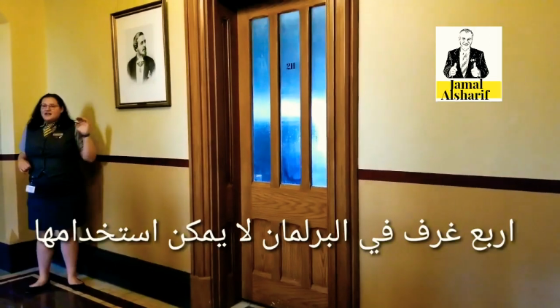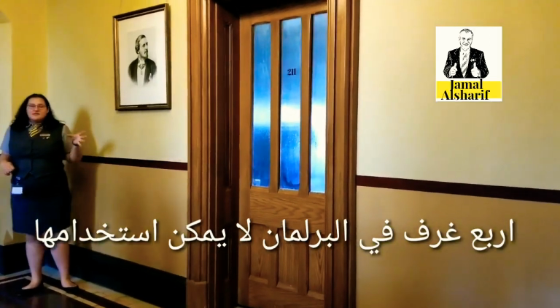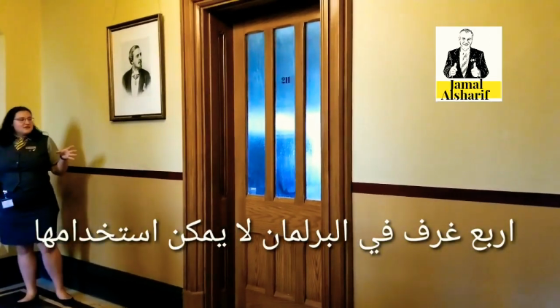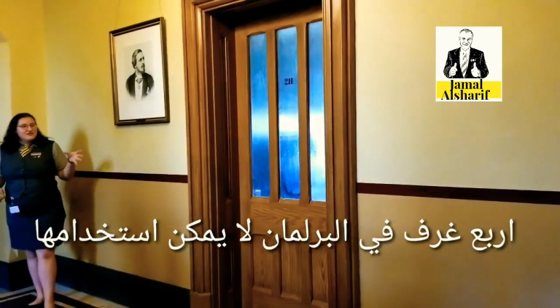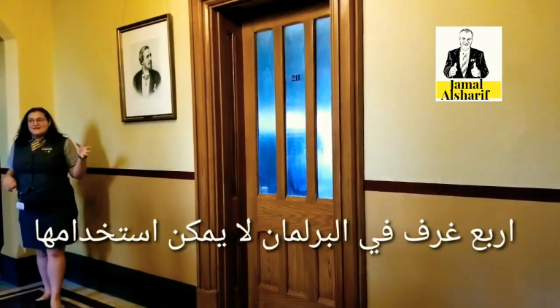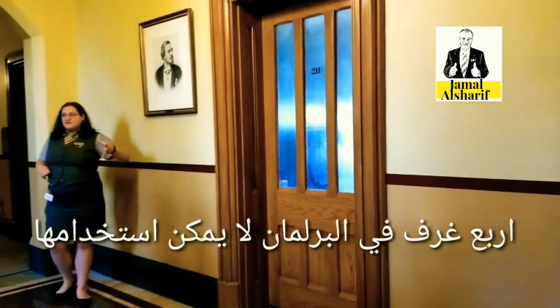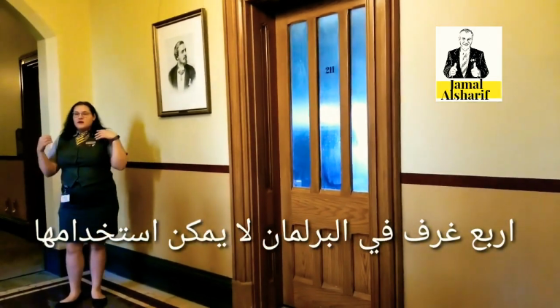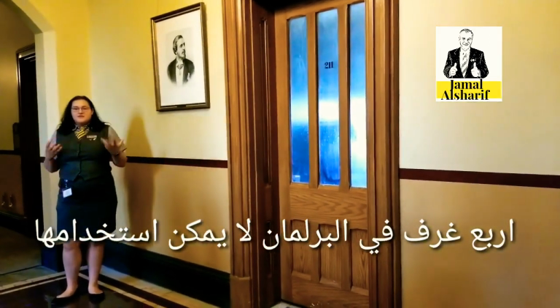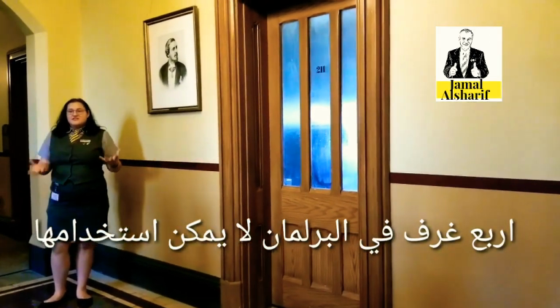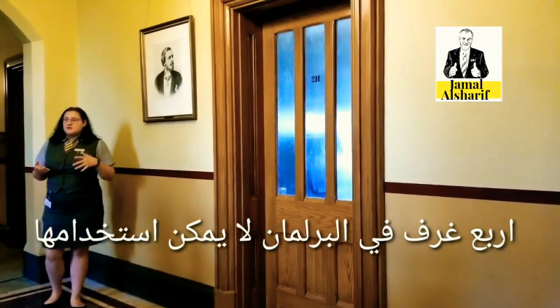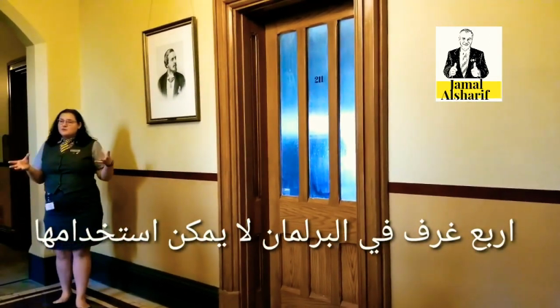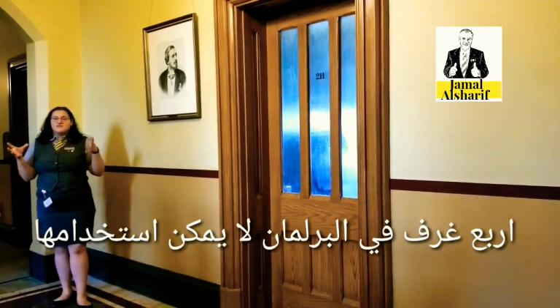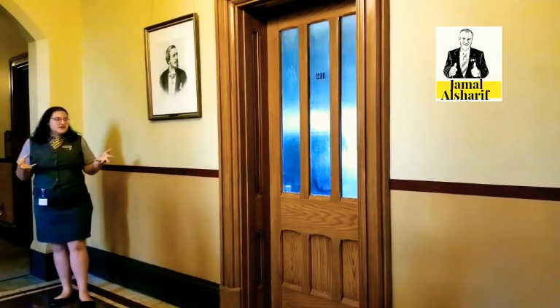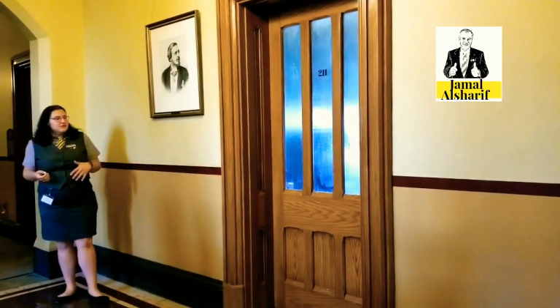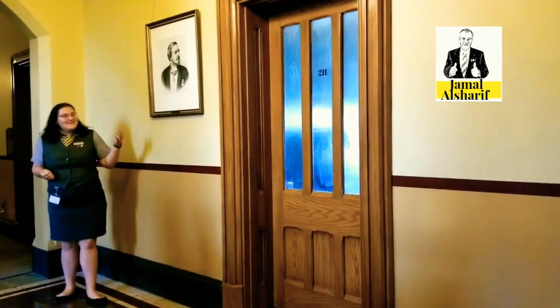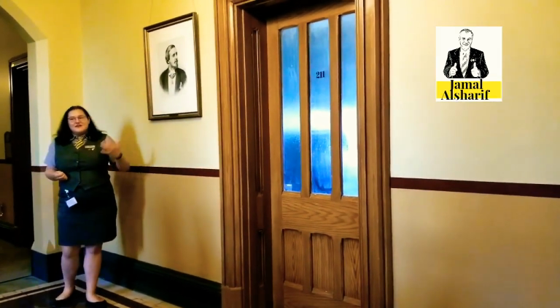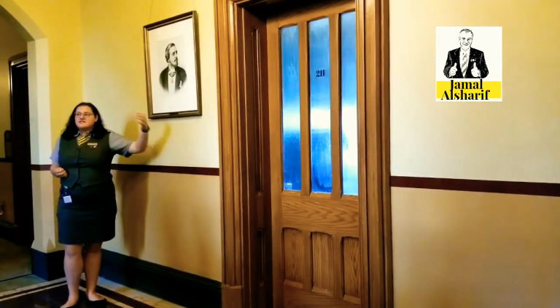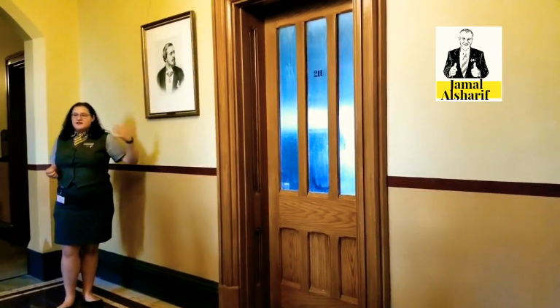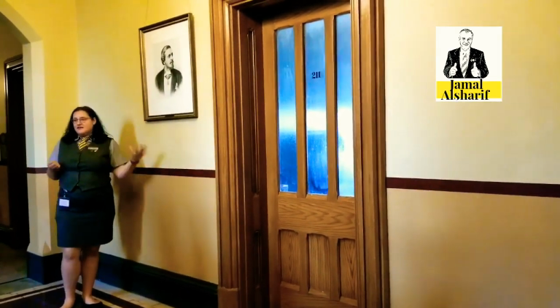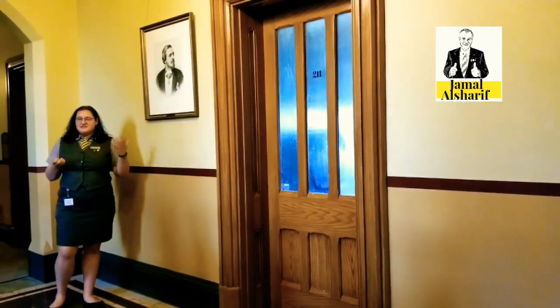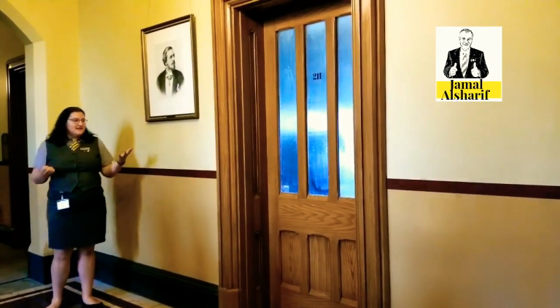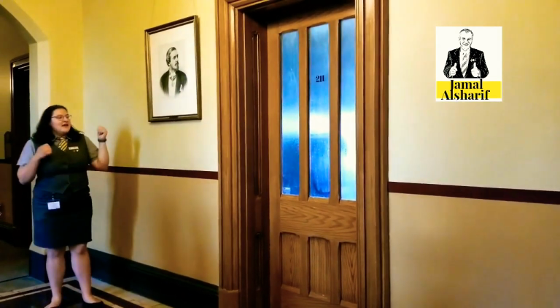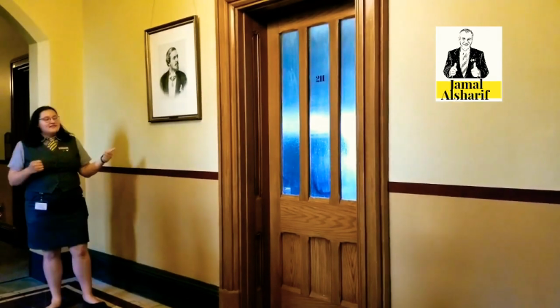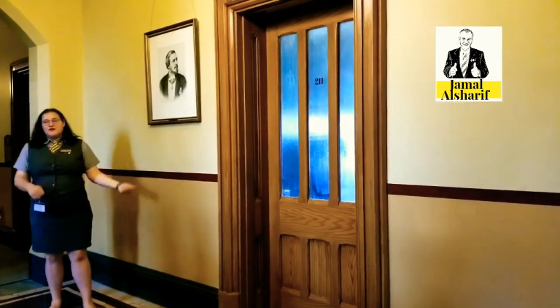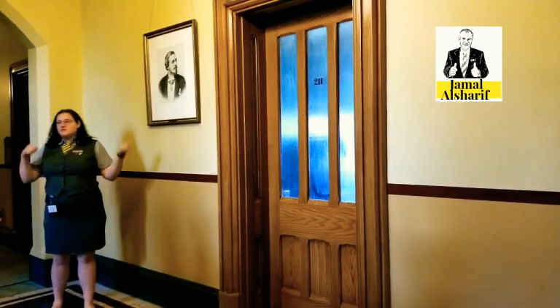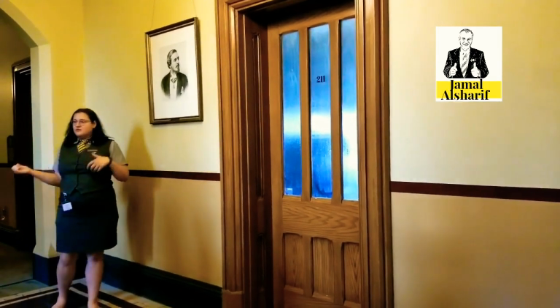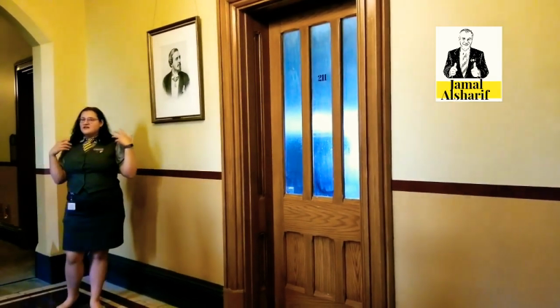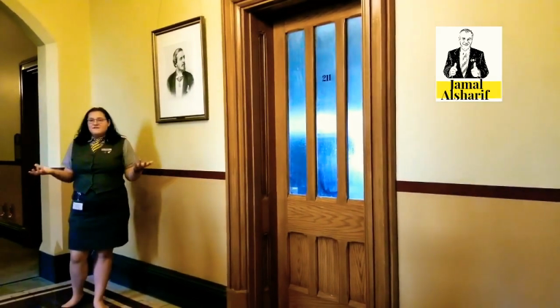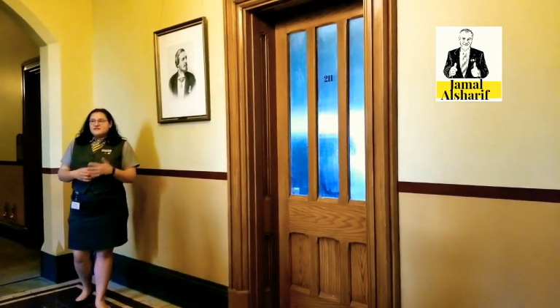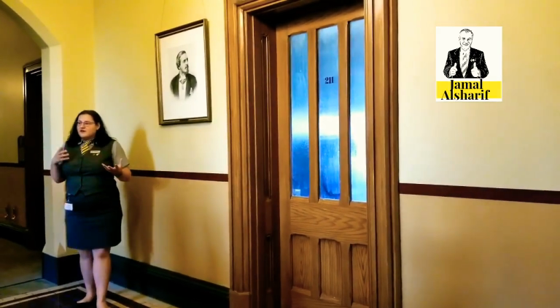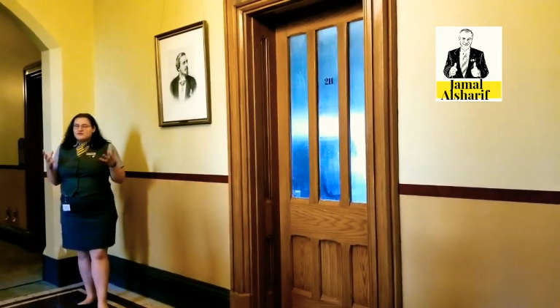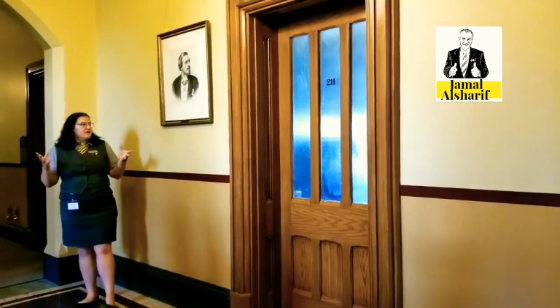This office was used by the Governor General until 1922, when the Governor General decided that because their role wasn't very political anymore, they didn't need an office this close to the House of Commons and Senate. Instead they moved the office to Rideau Hall, which is the official residence of the Governor General here in Ottawa.